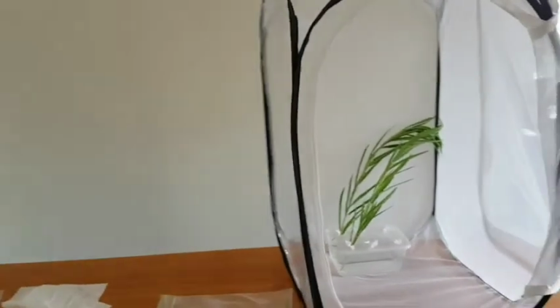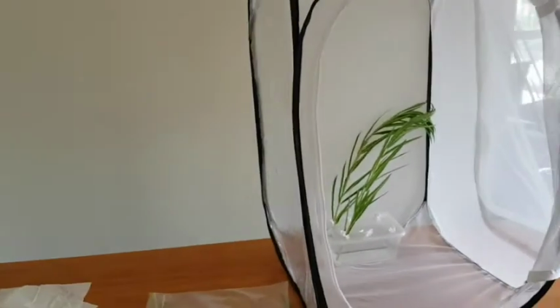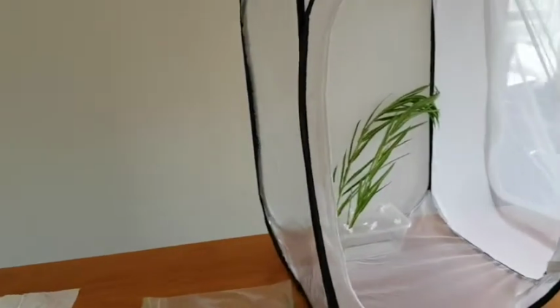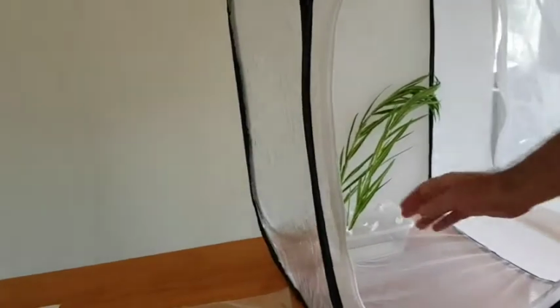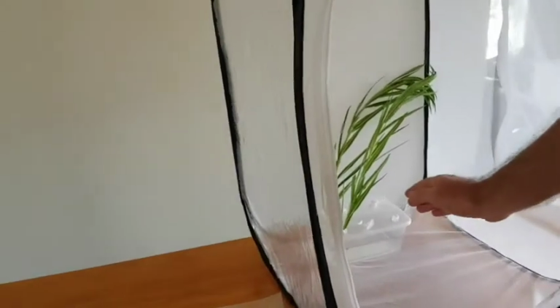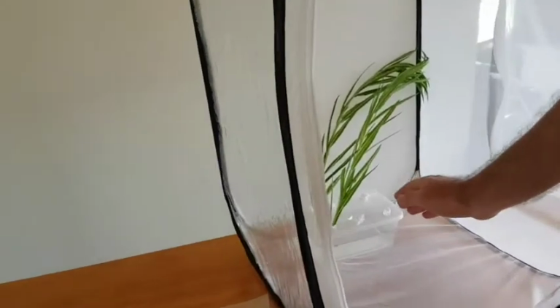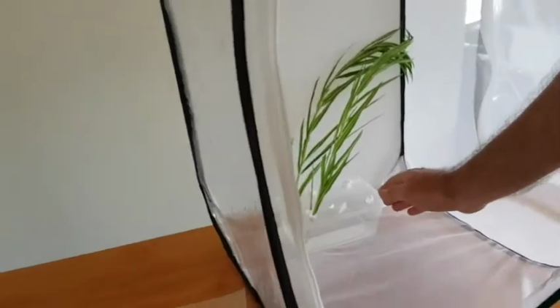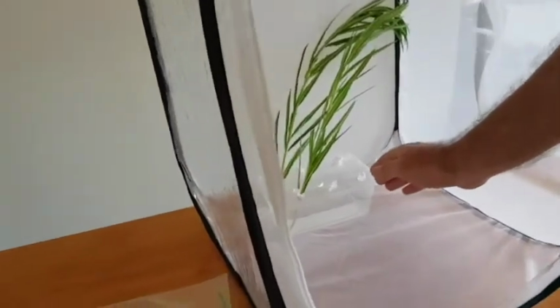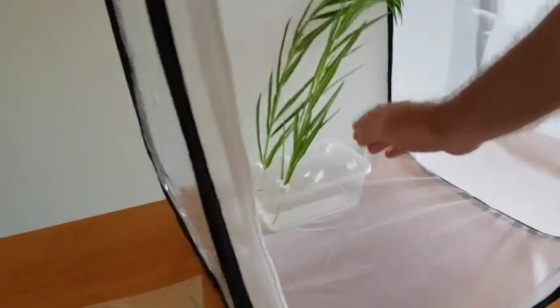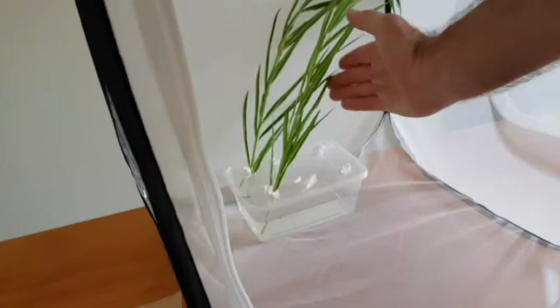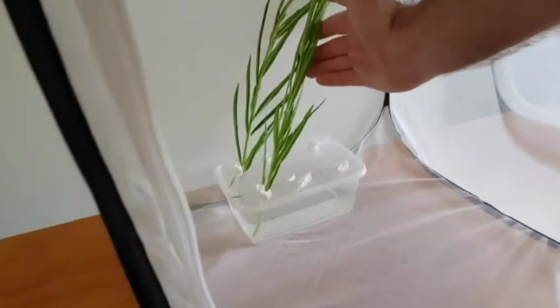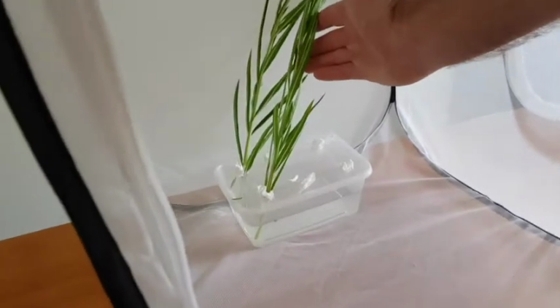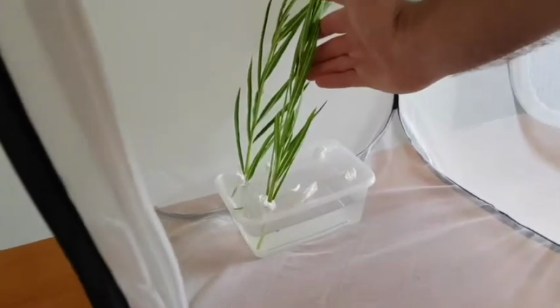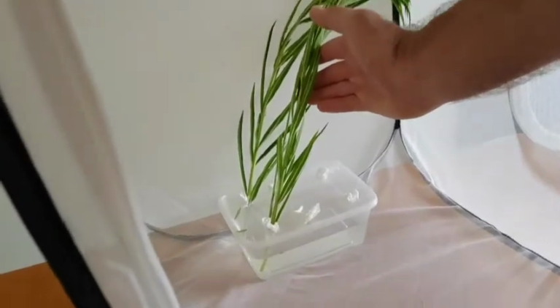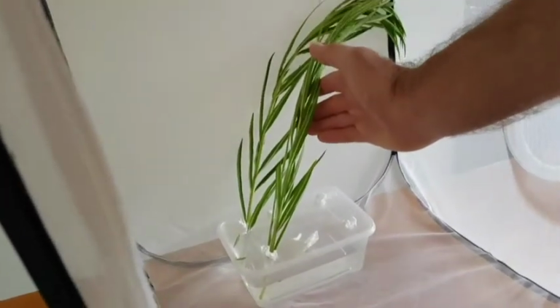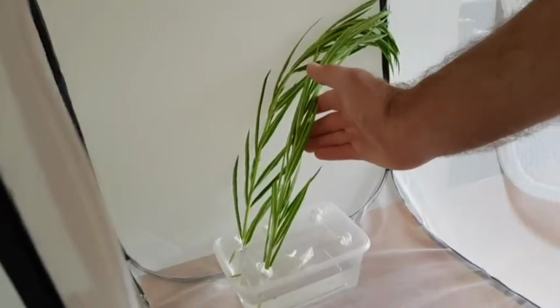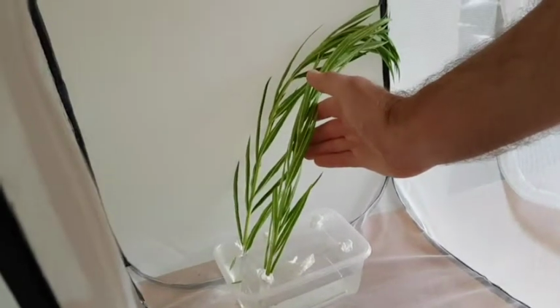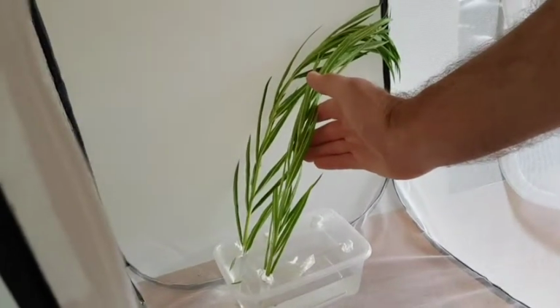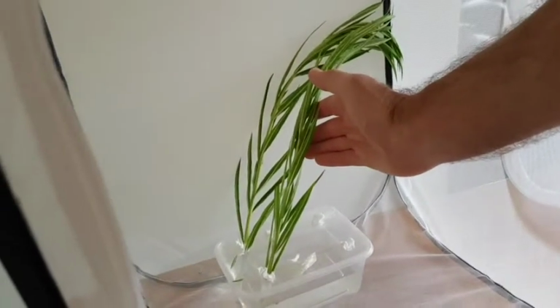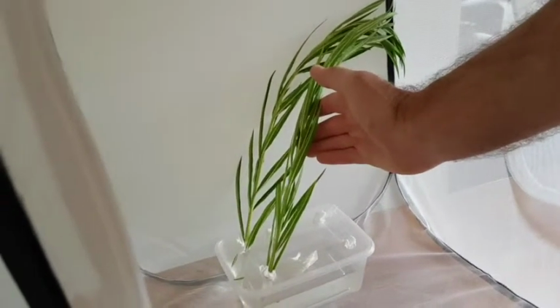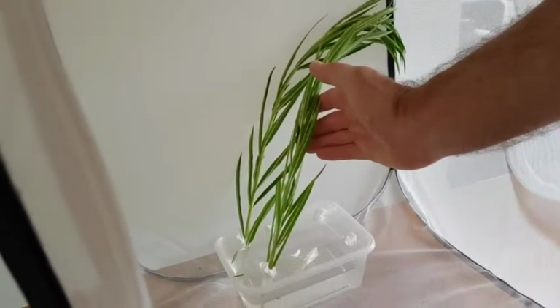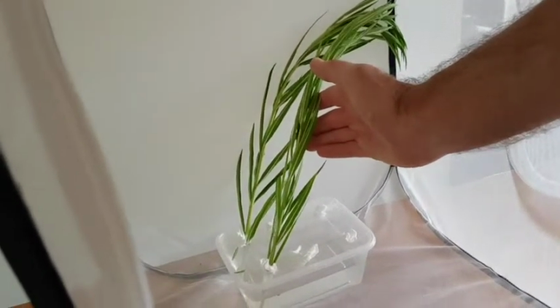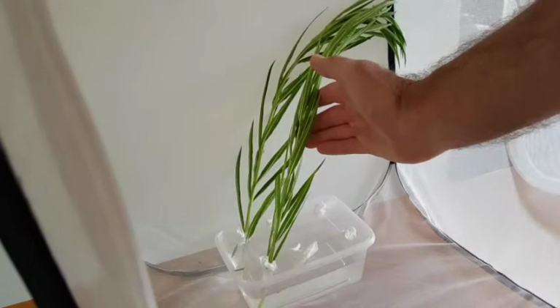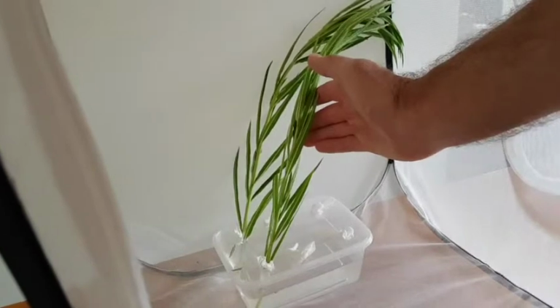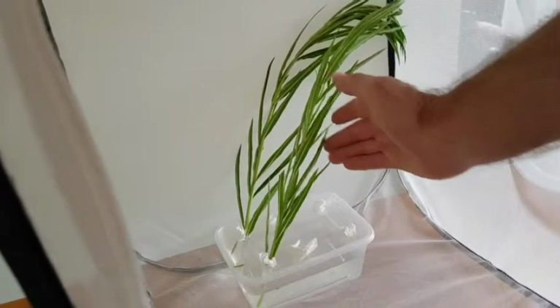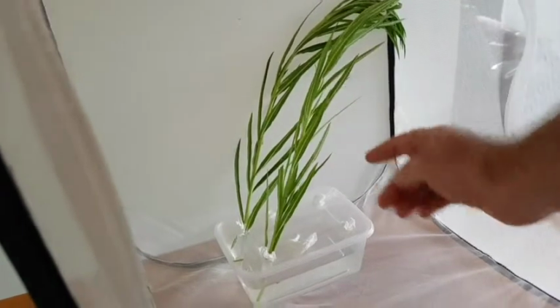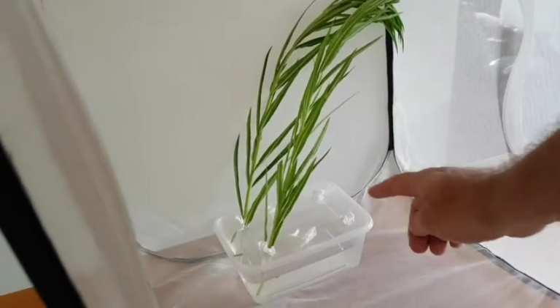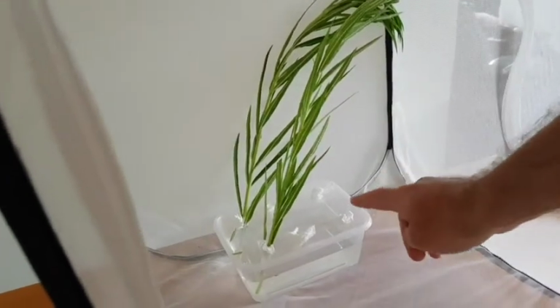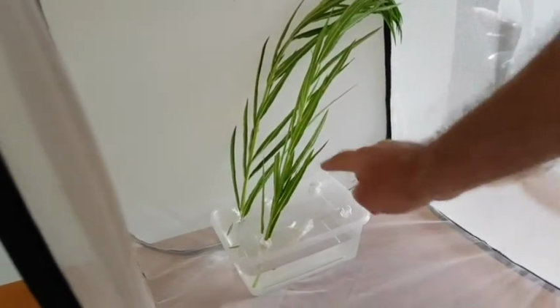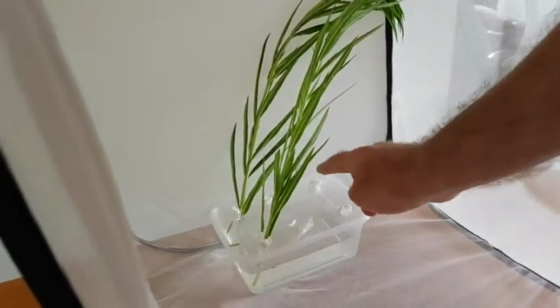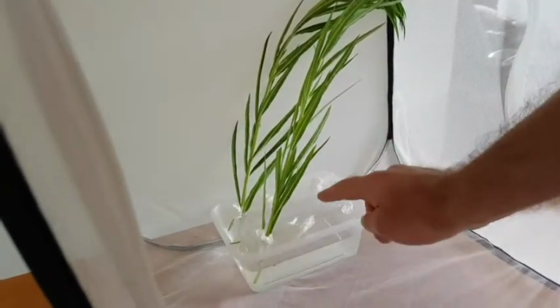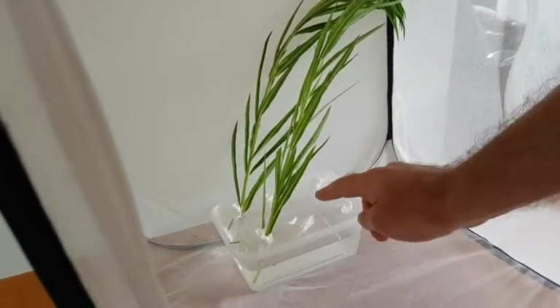The next step is to place your container inside the enclosure, leaning the branches up against the side. This helps the caterpillars to be able to find the branch, as well as keep the branches standing up. If there's any extra holes, just plug them up with a bit of tissue paper.